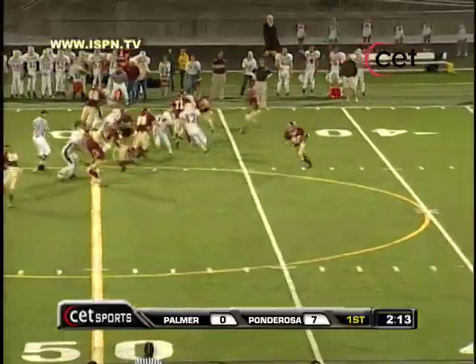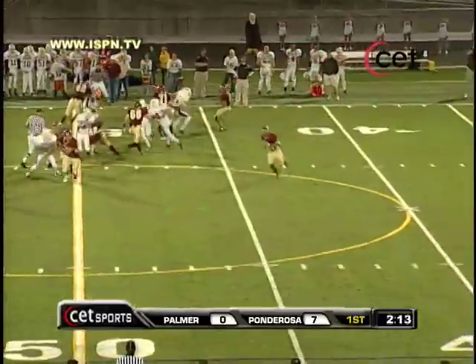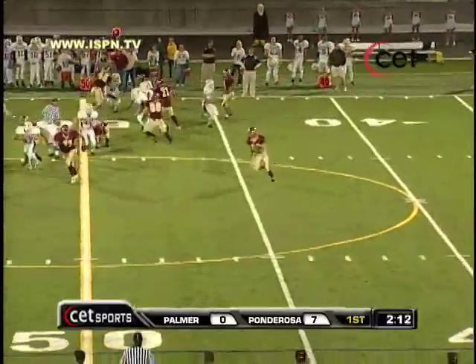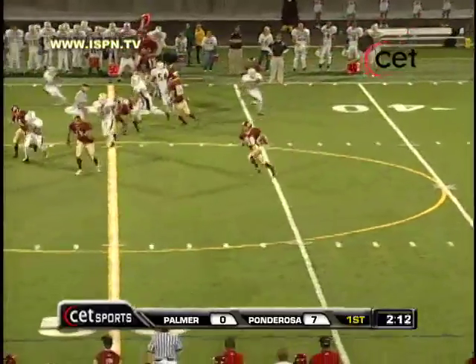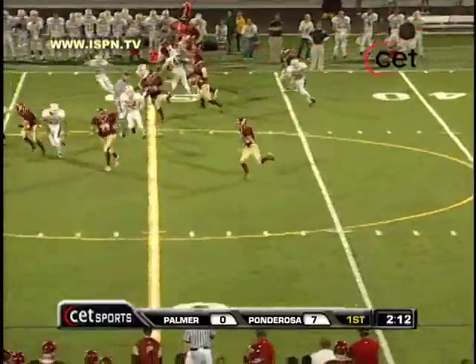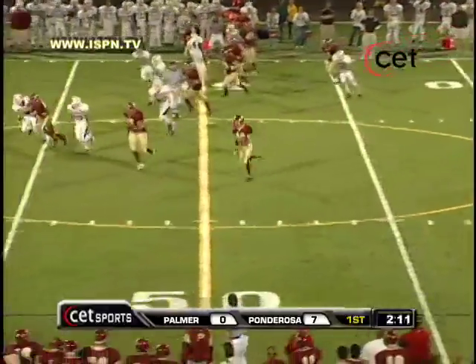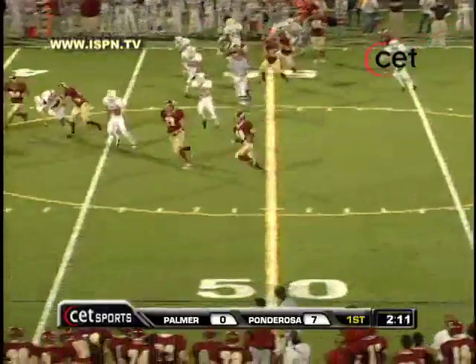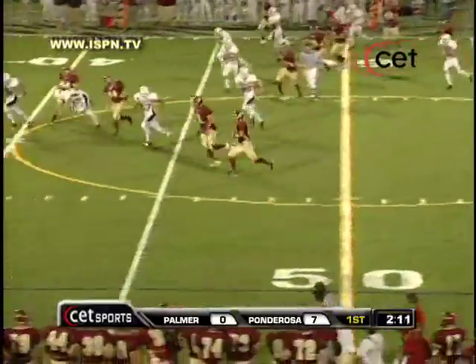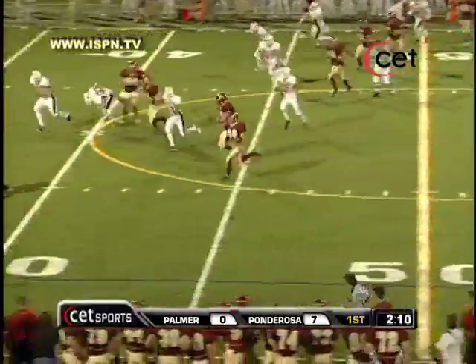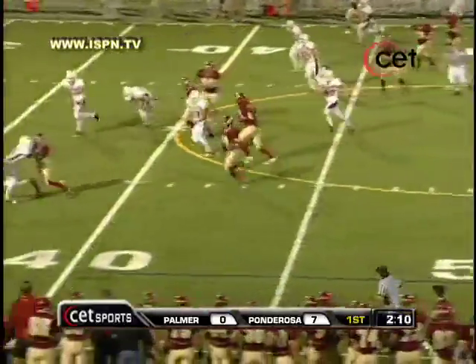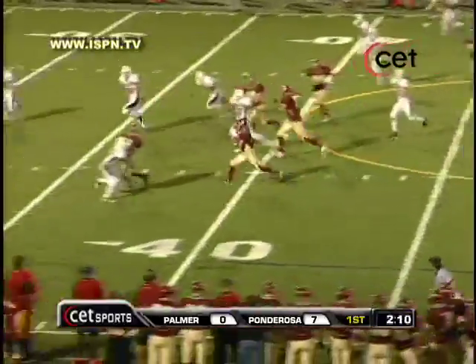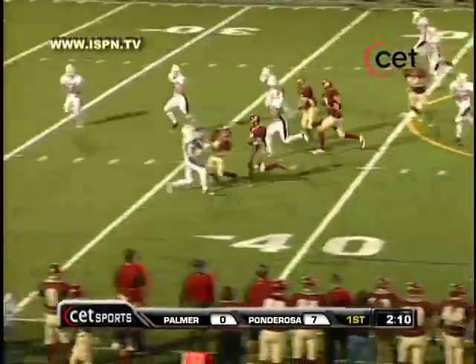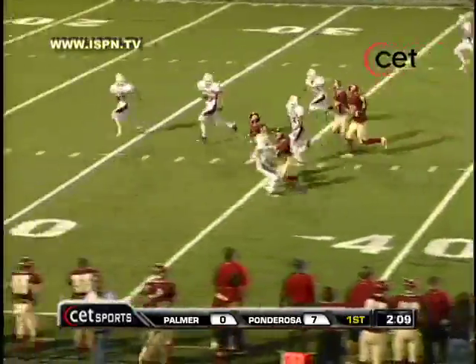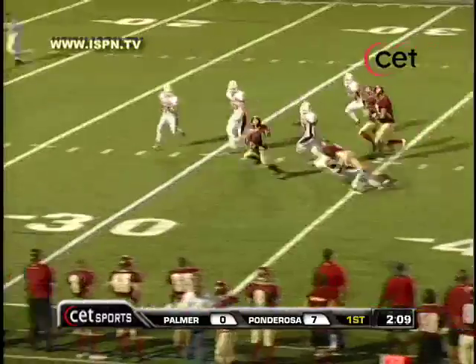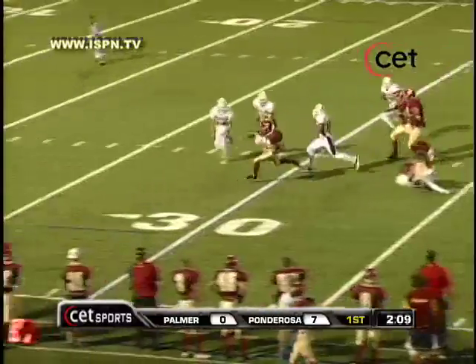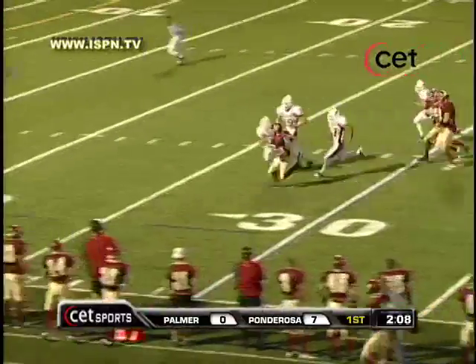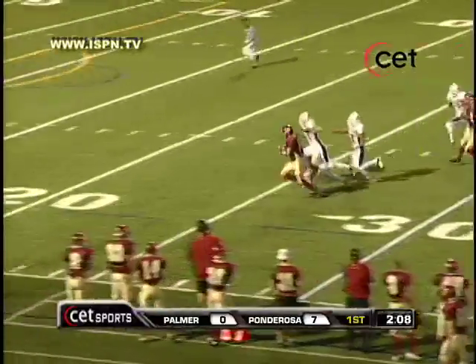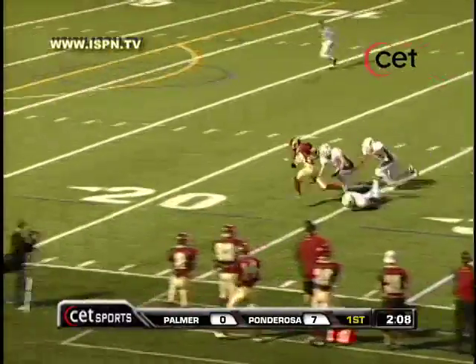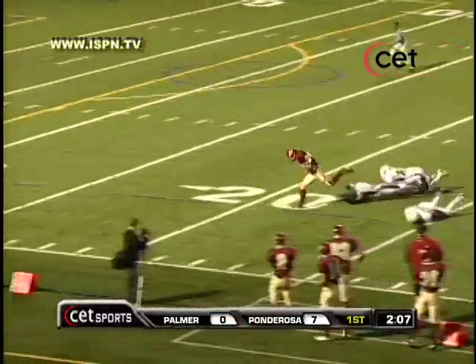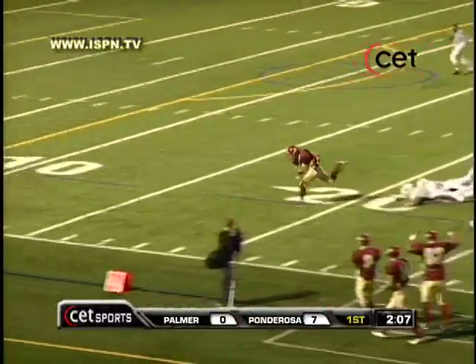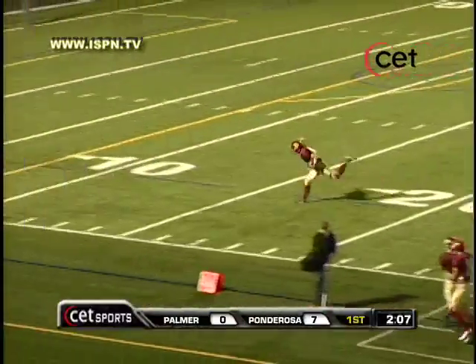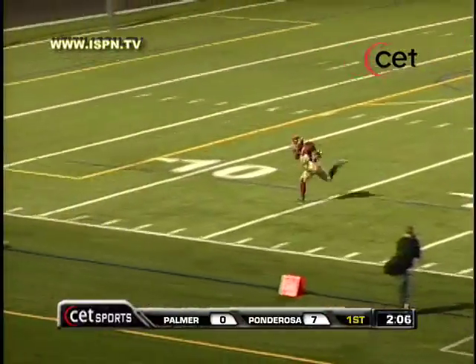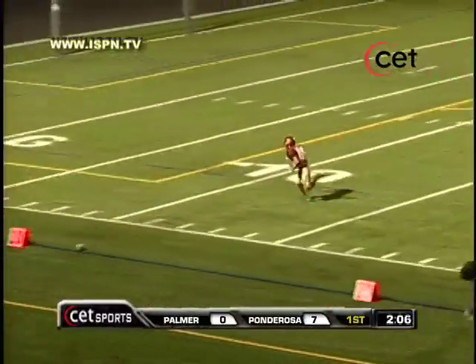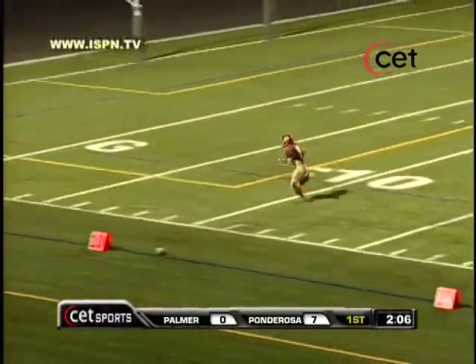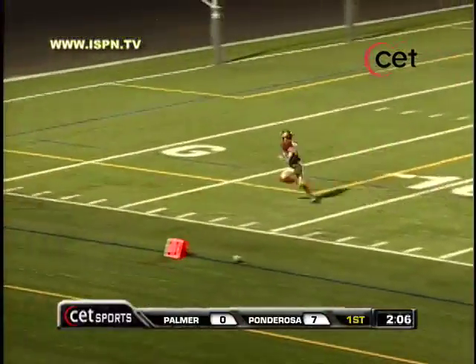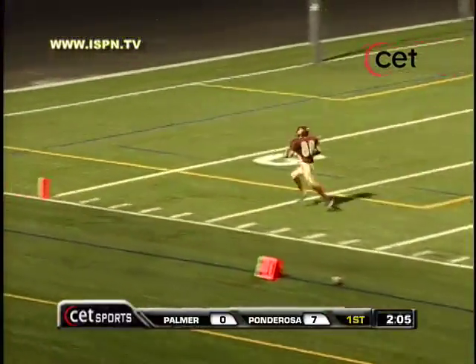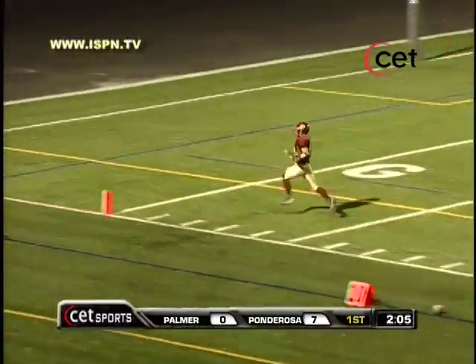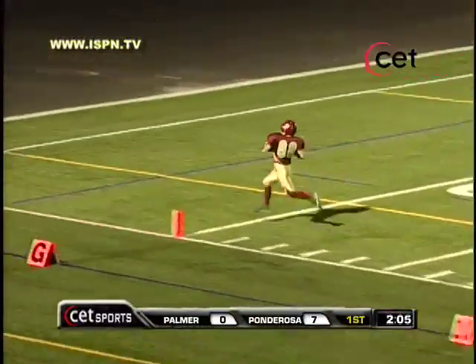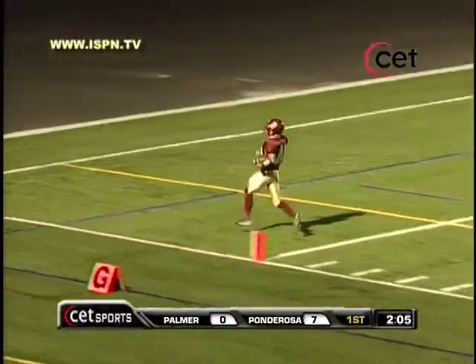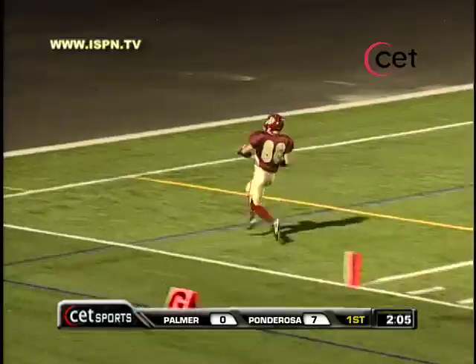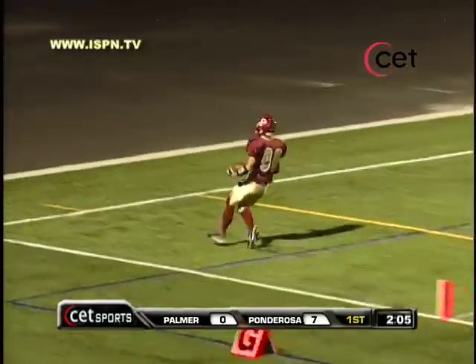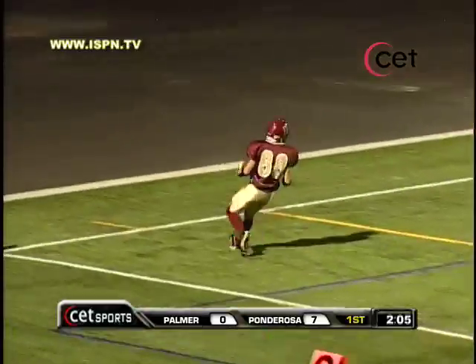This time they'll run the reverse. A lot of room to the near side for Sants. Split a pair of defenders. Sants will stay on his feet. Touchdown, Ponderosa.